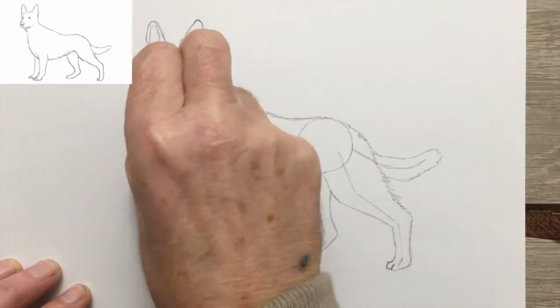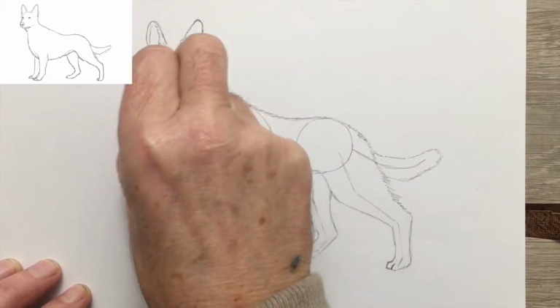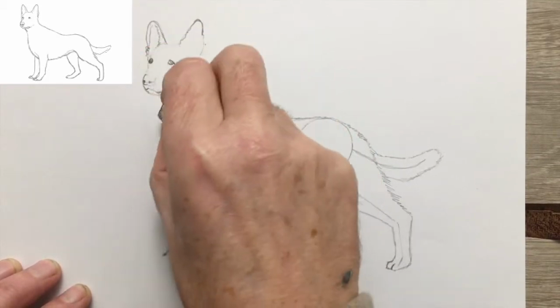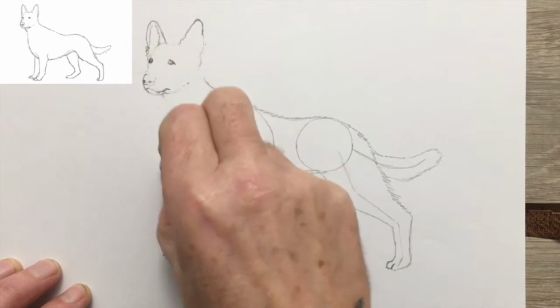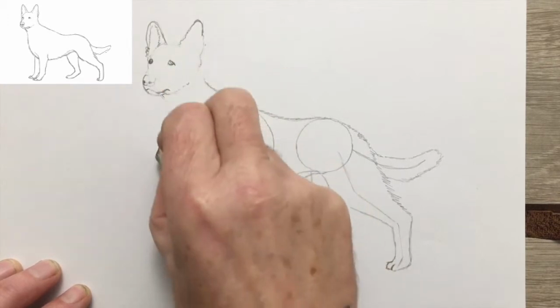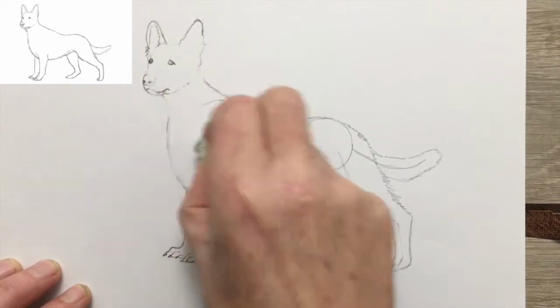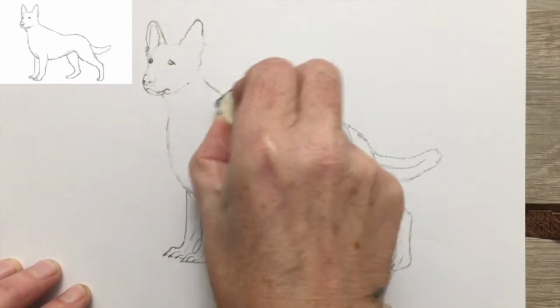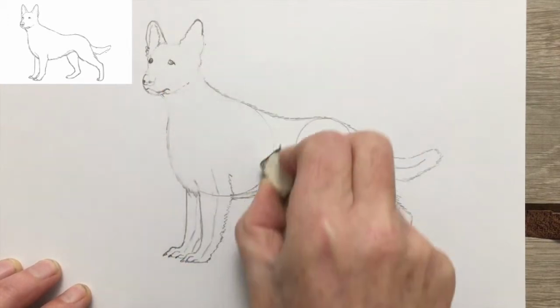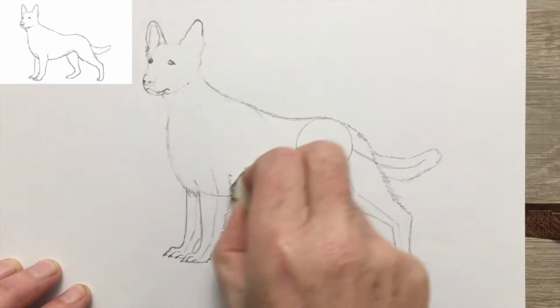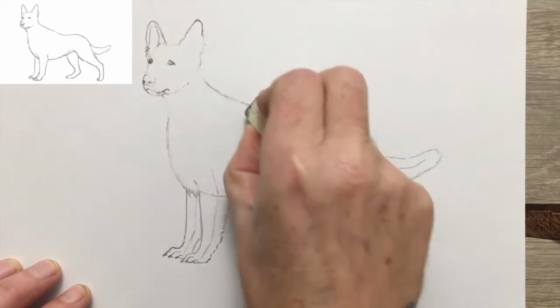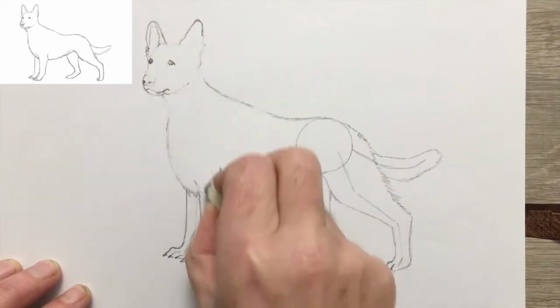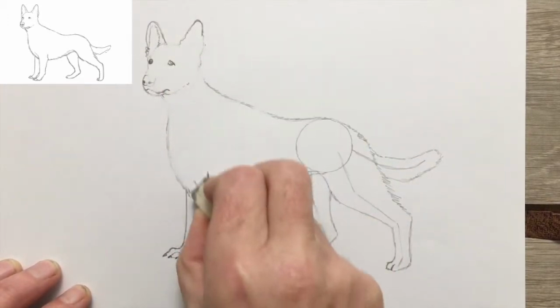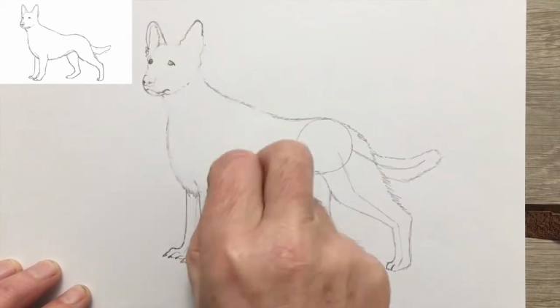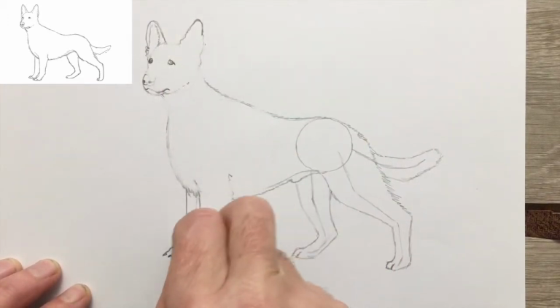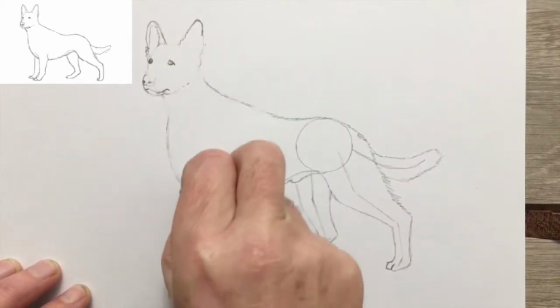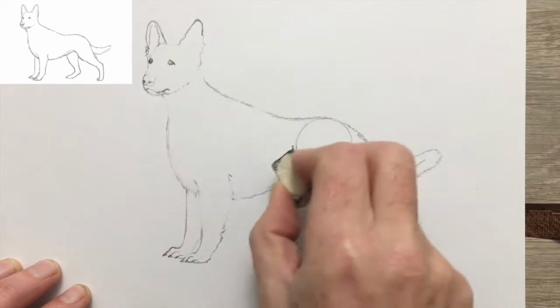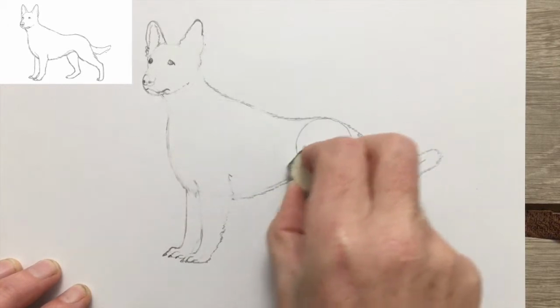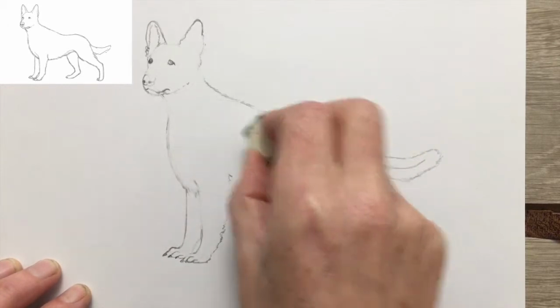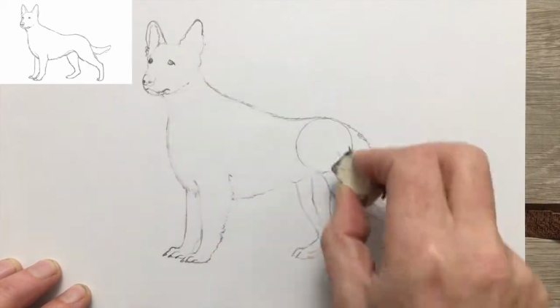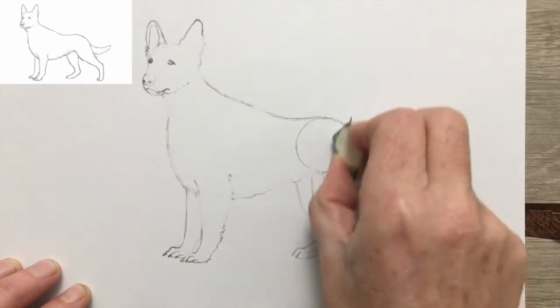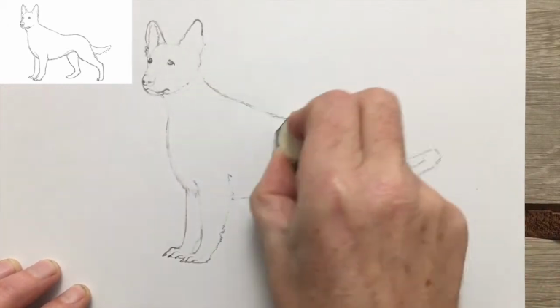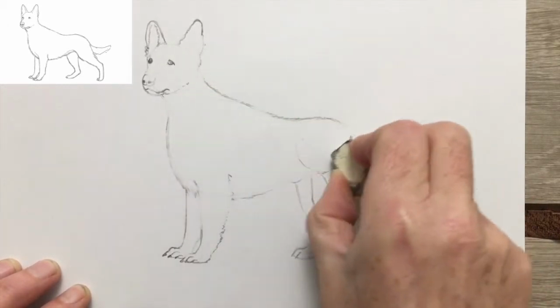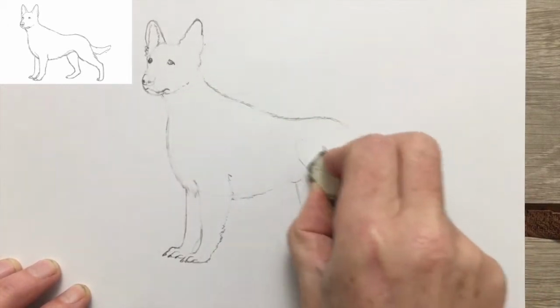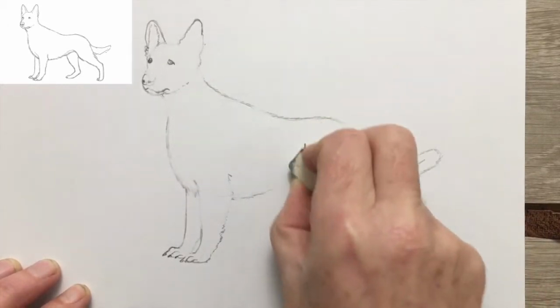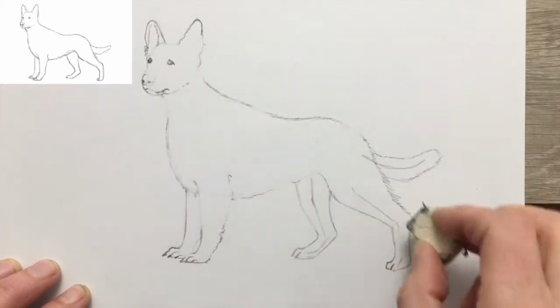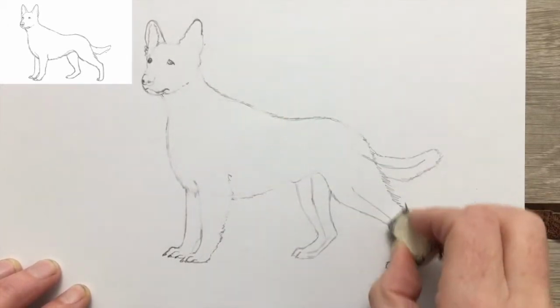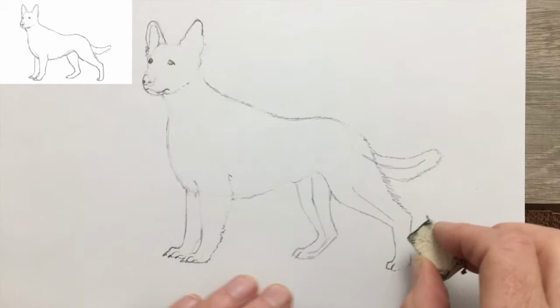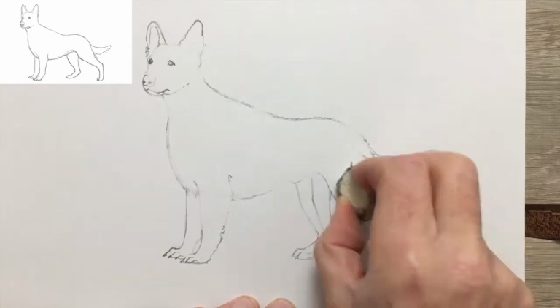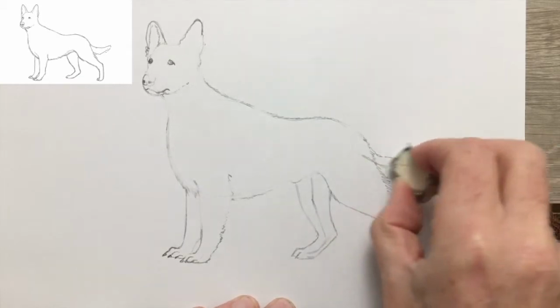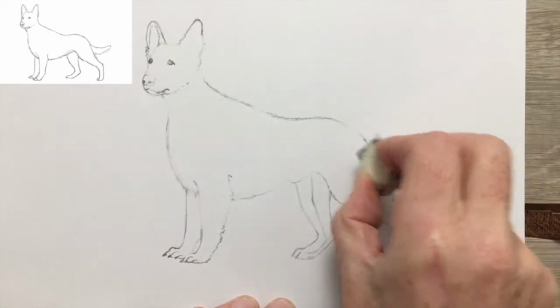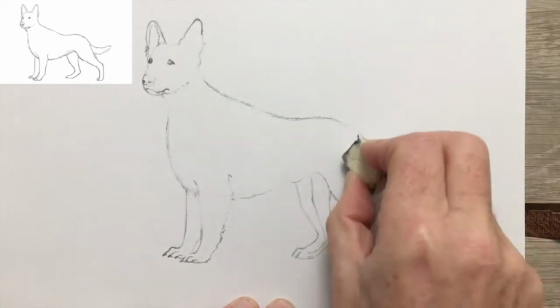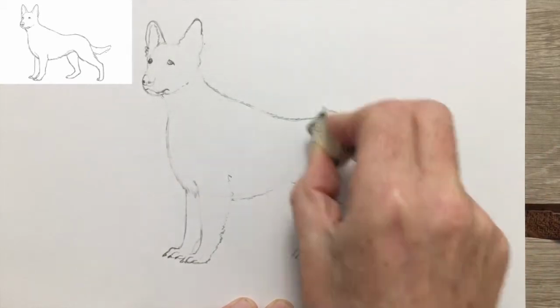That can happen. Sometimes you do a drawing and you don't notice a mistake until you finish the drawing — it's only afterwards when you look back on it, because while you're in the drawing itself, sometimes you don't notice things.